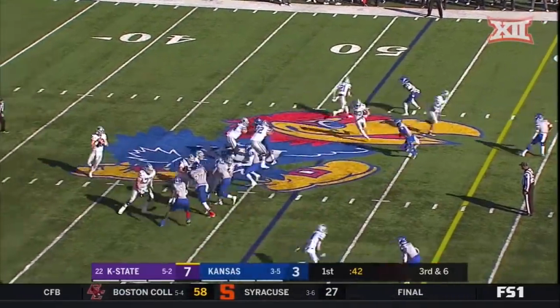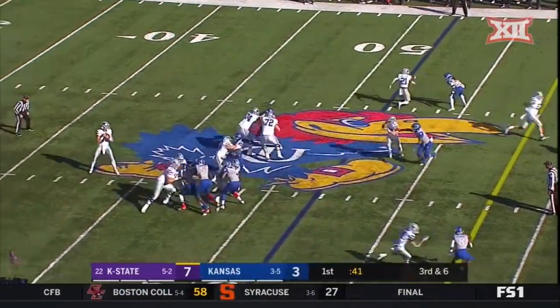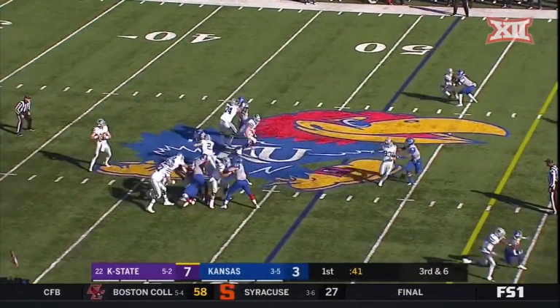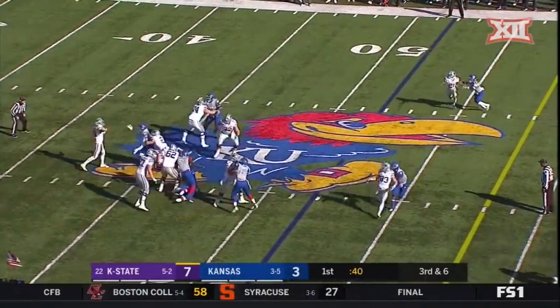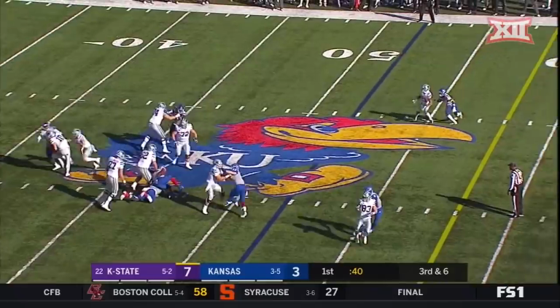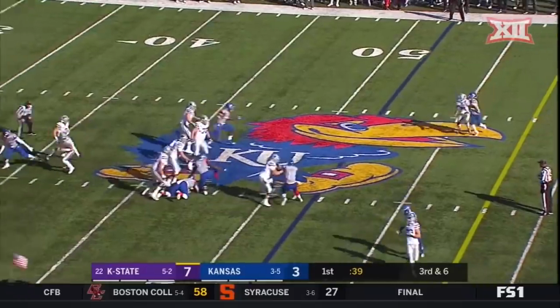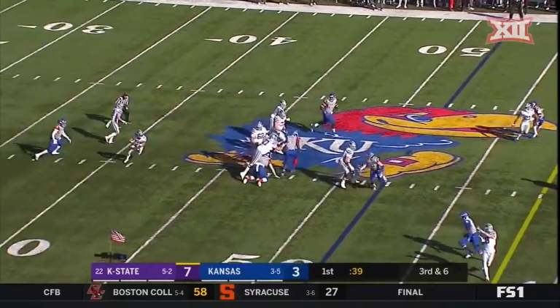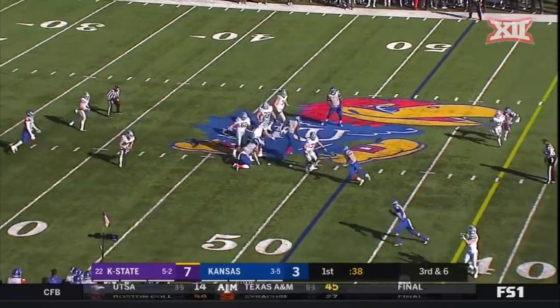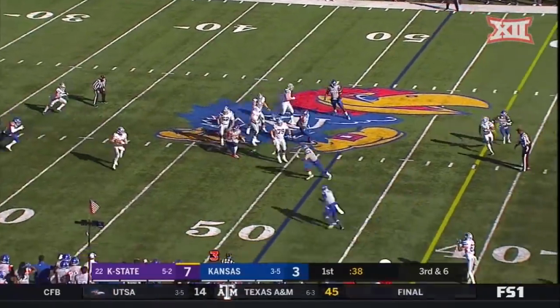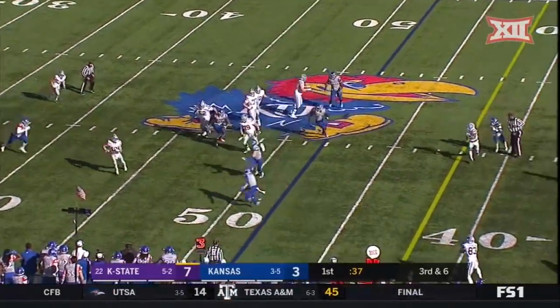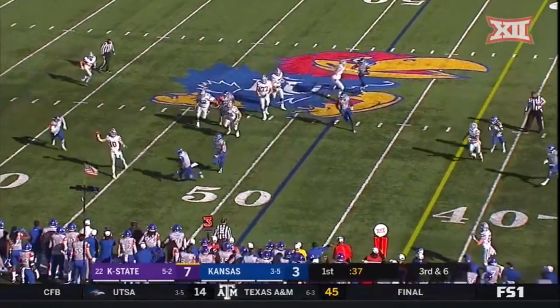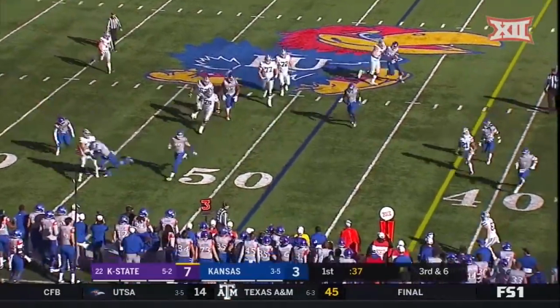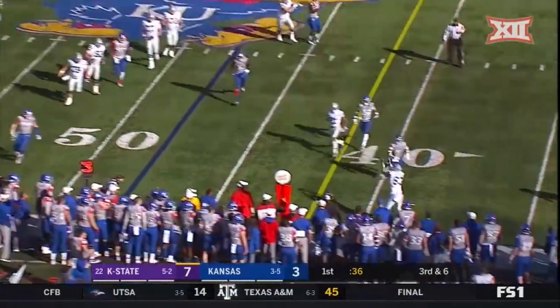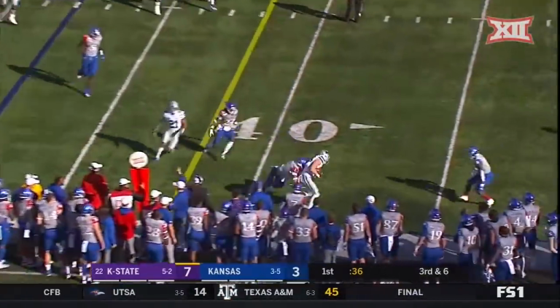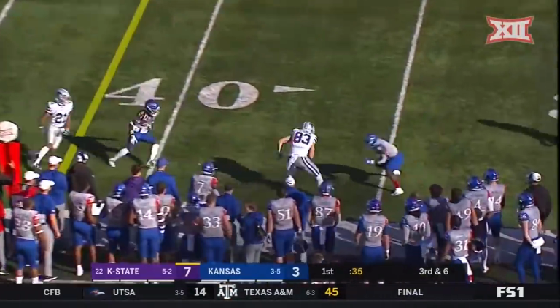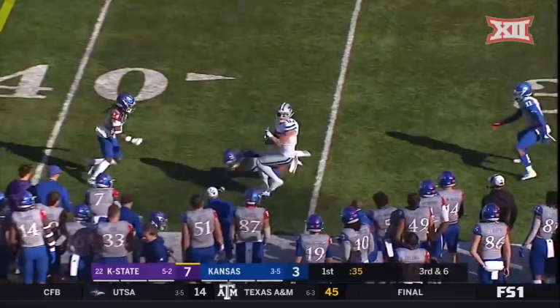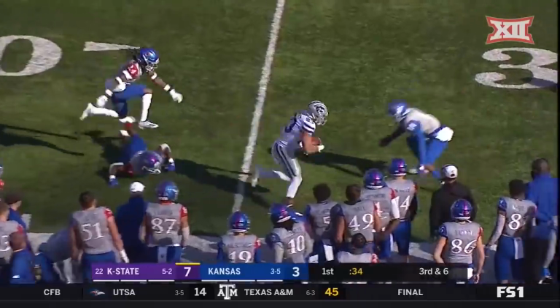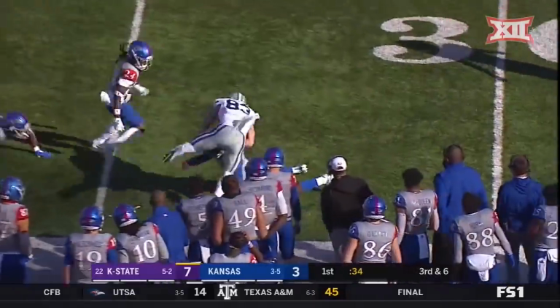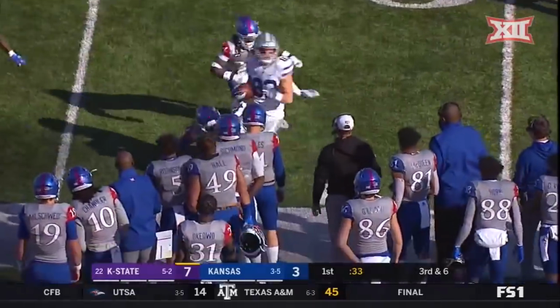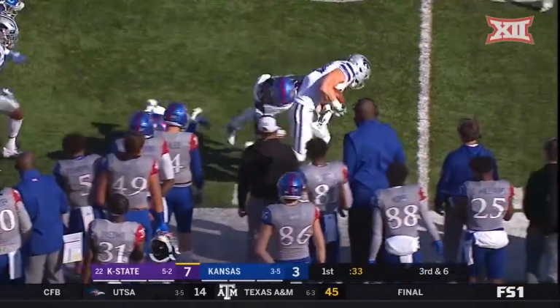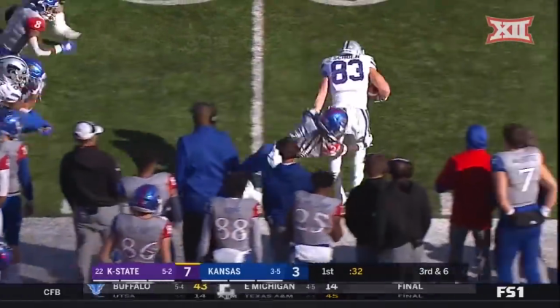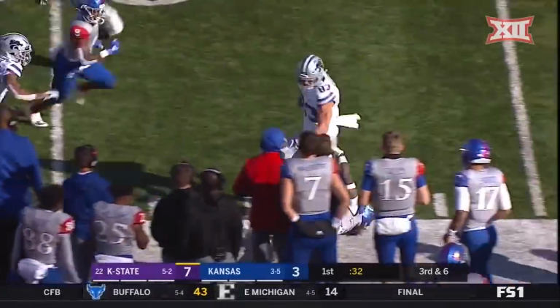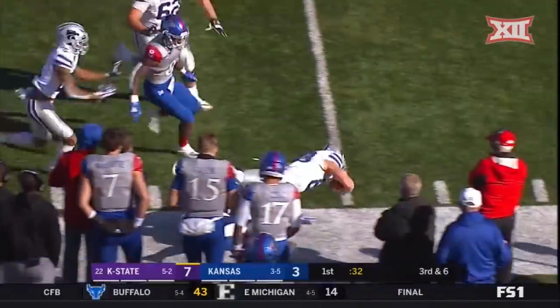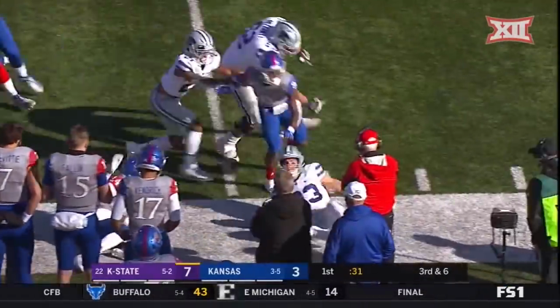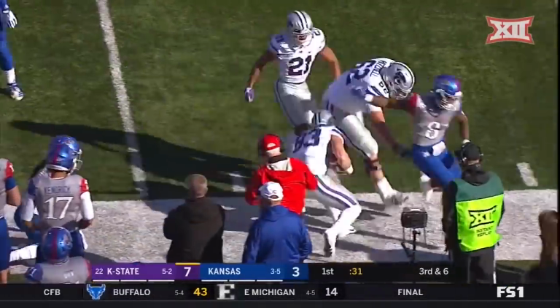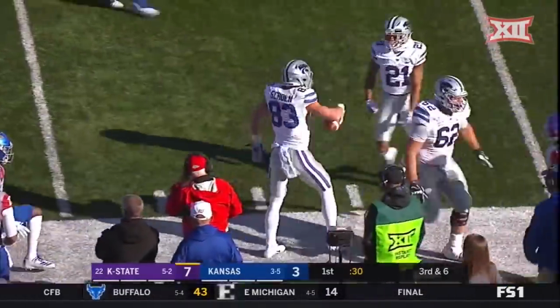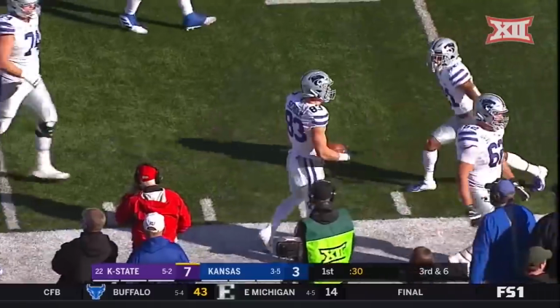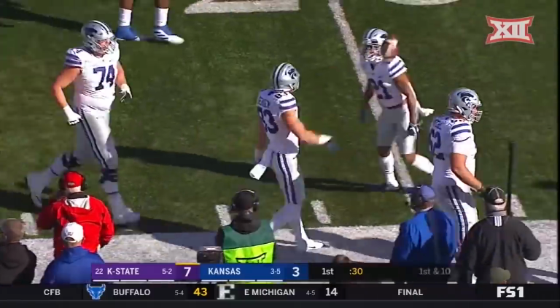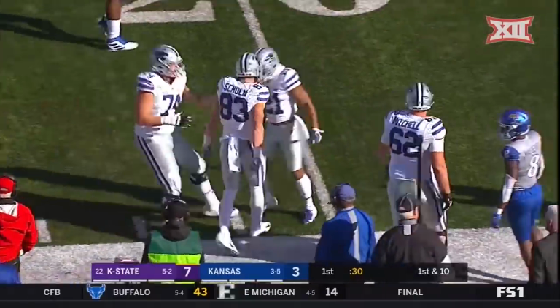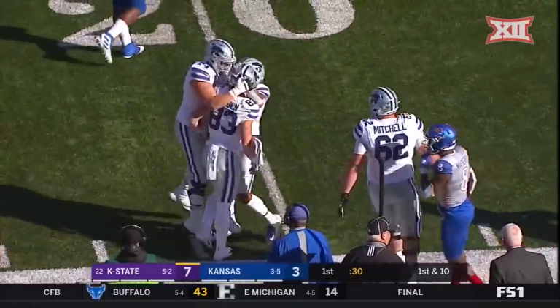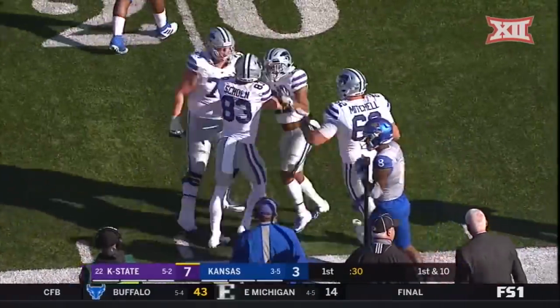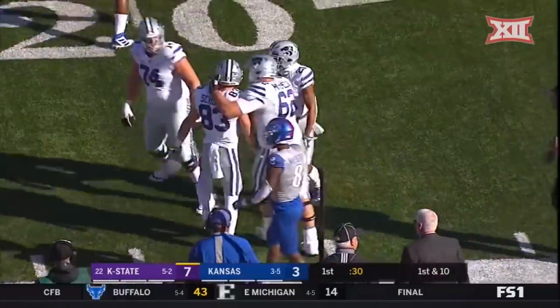Thompson got it off. Pressure coming. Spins away, keeps the play alive. Now will throw and it's caught across the 40, still on his feet, inside the 30 and dragged down. That's Dalton Schoen.